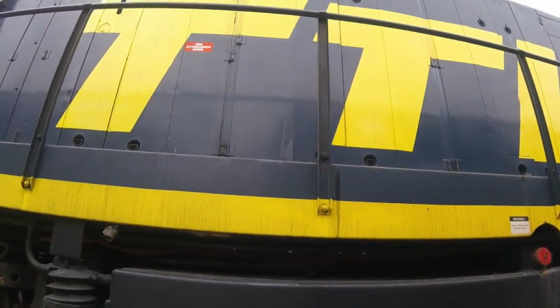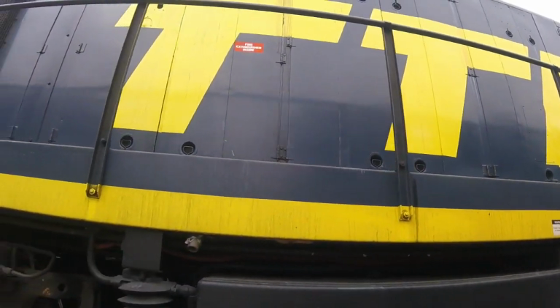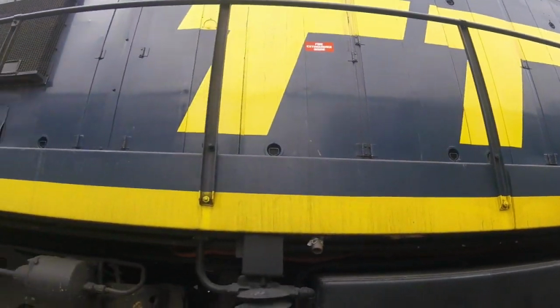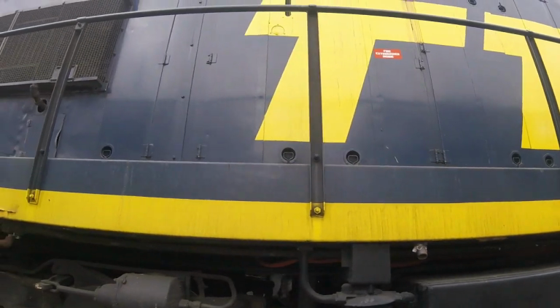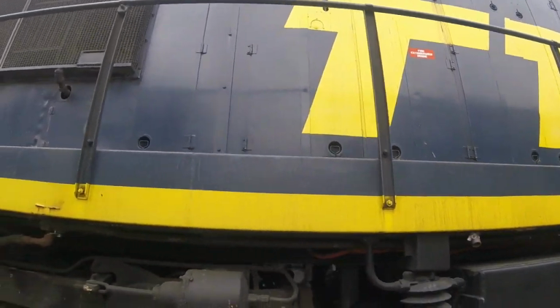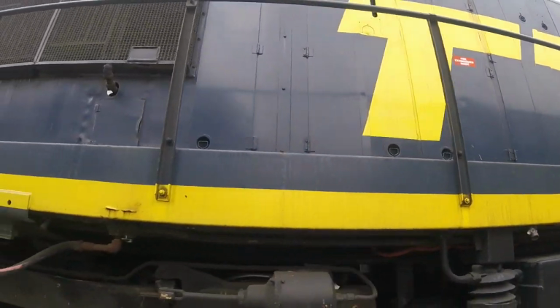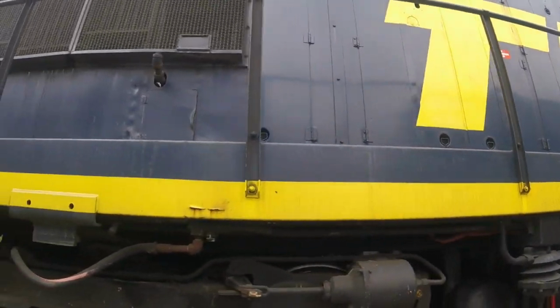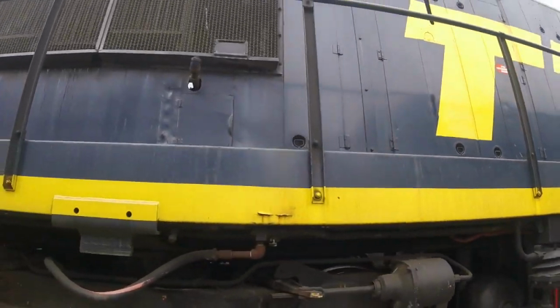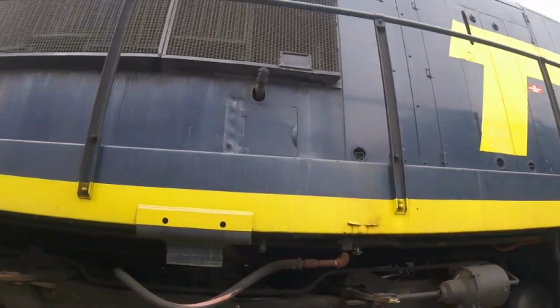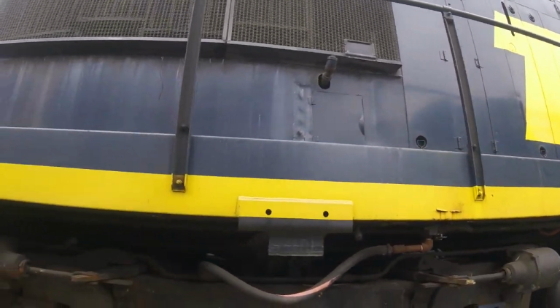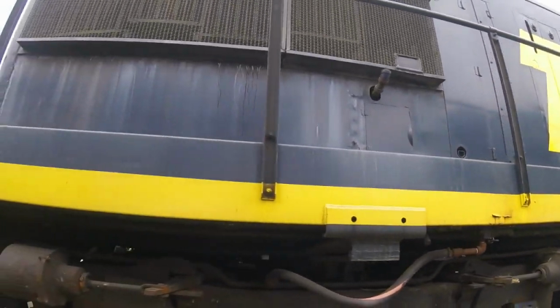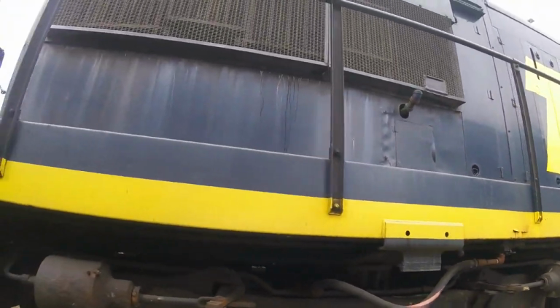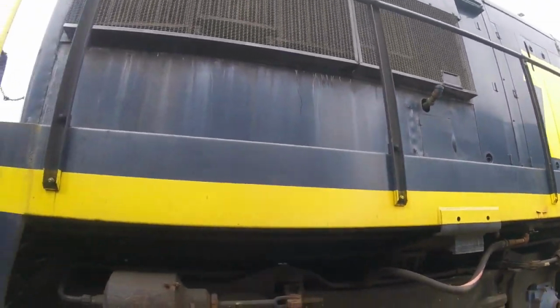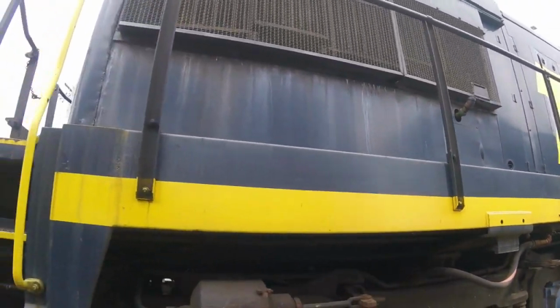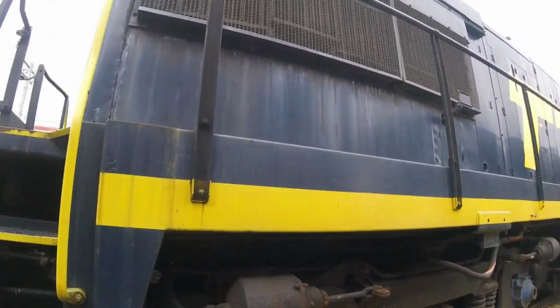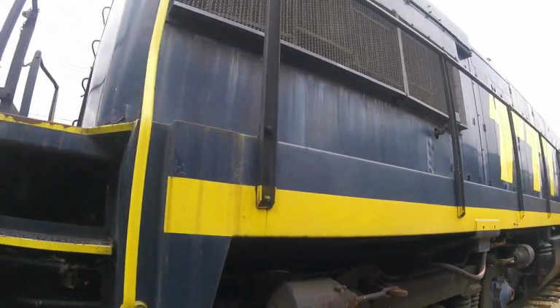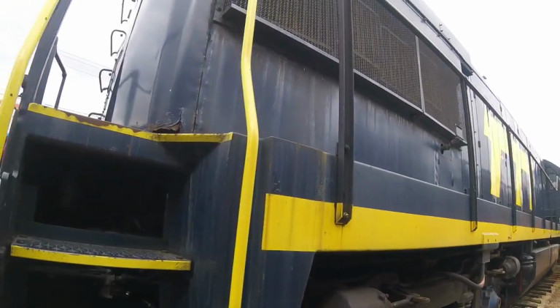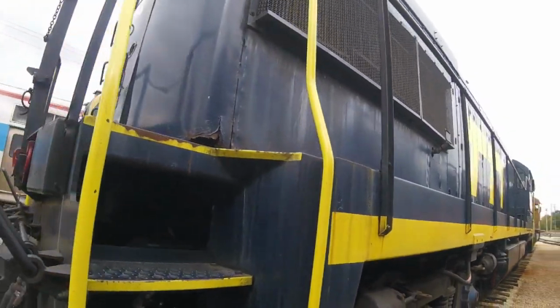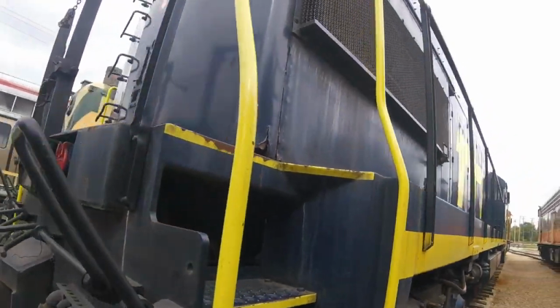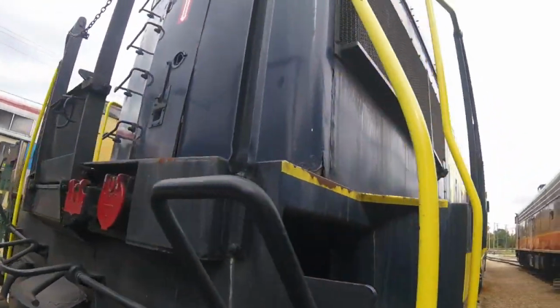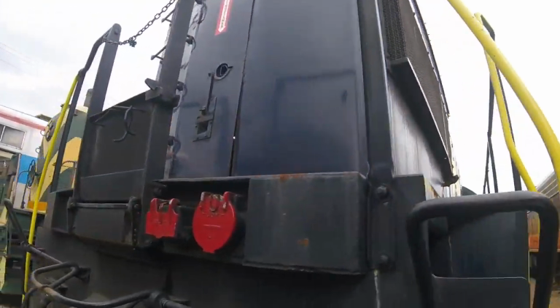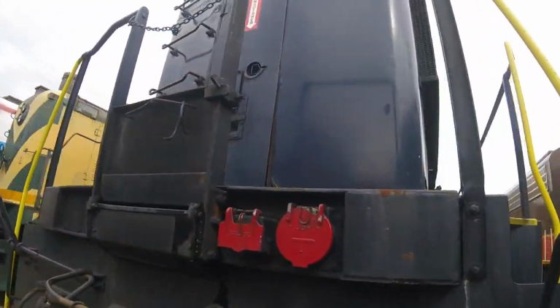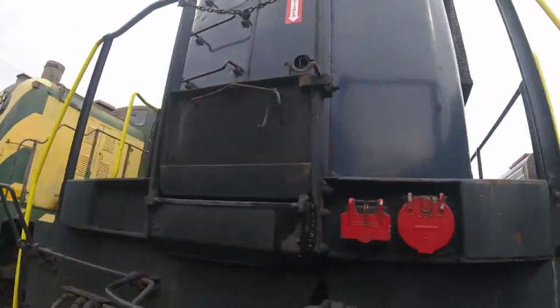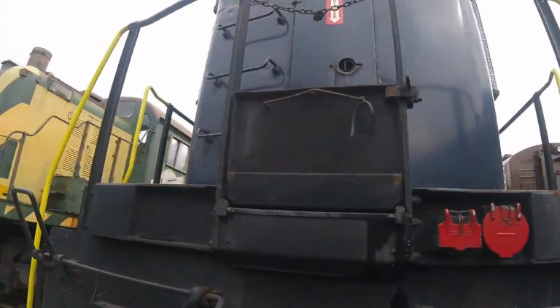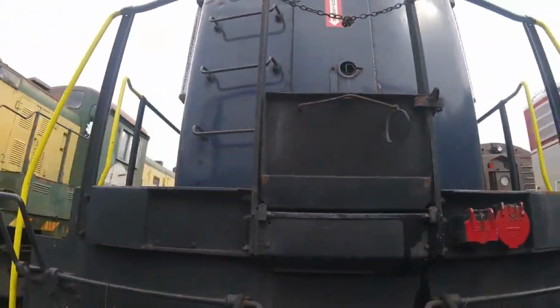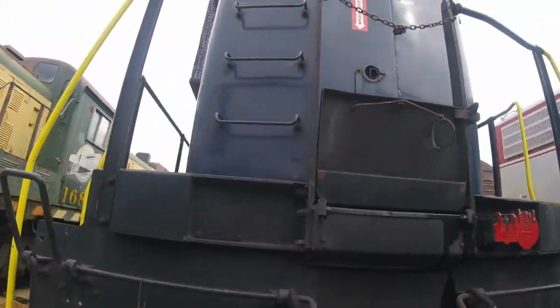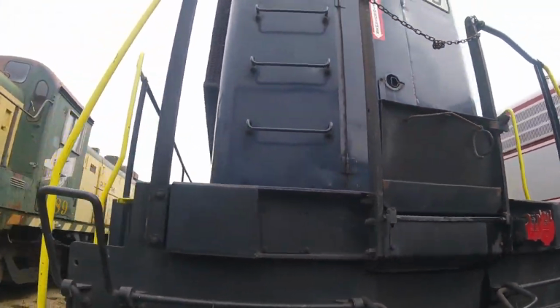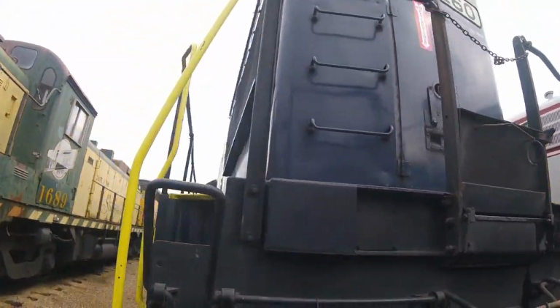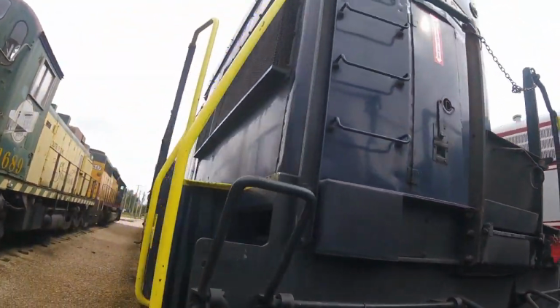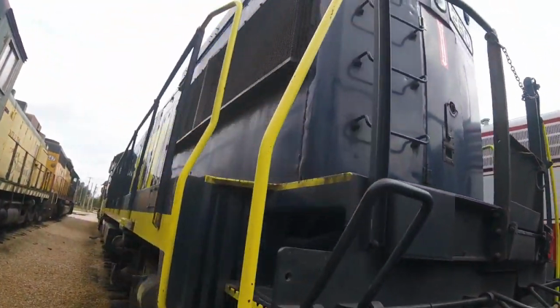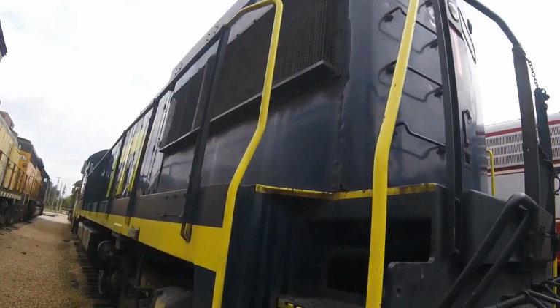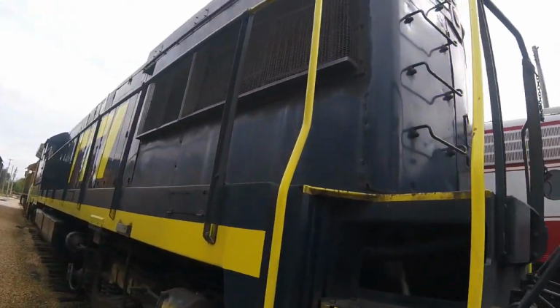Originally, this locomotive was used on the Chicago, Burlington, and Quincy Railroad, and was originally numbered 114. It was likely used for mostly hauling freight for many years.